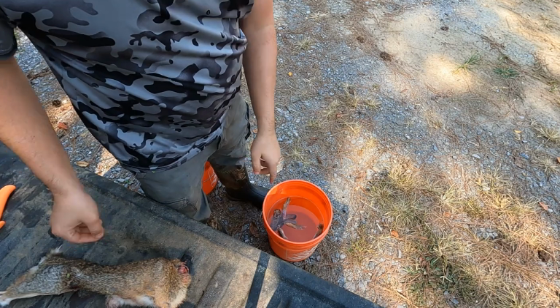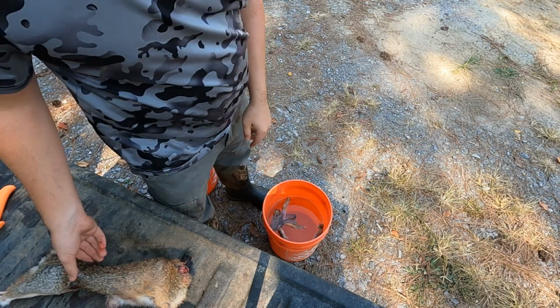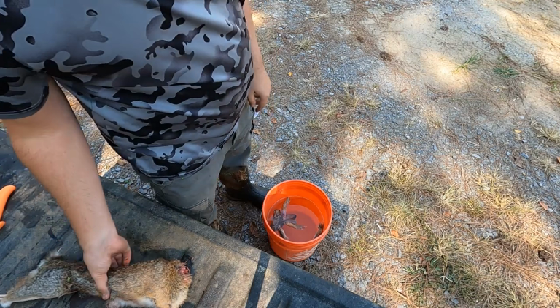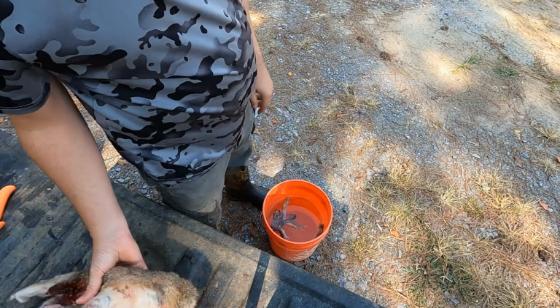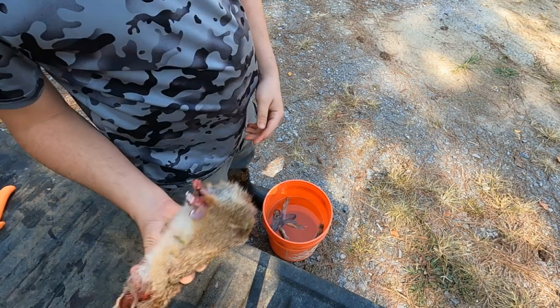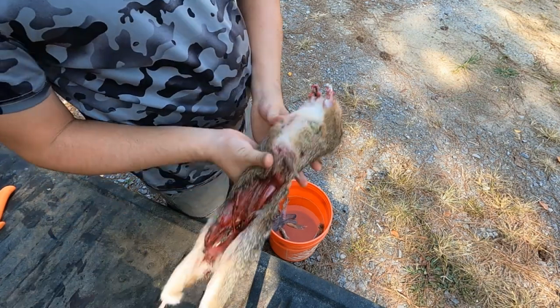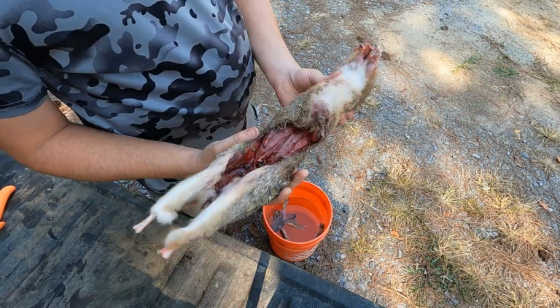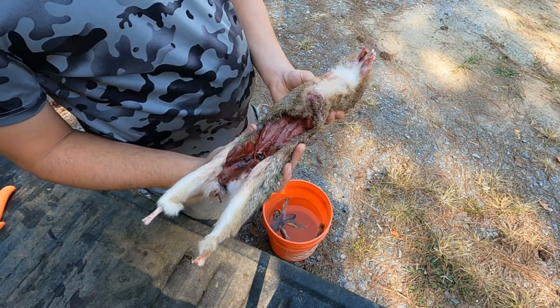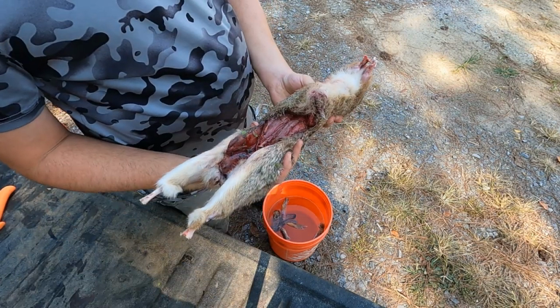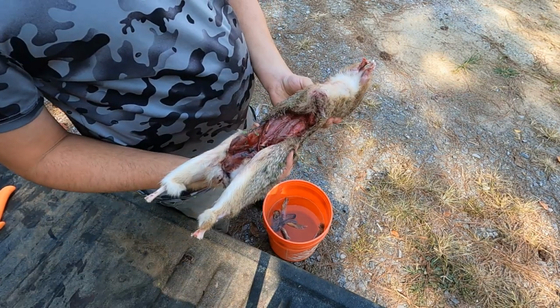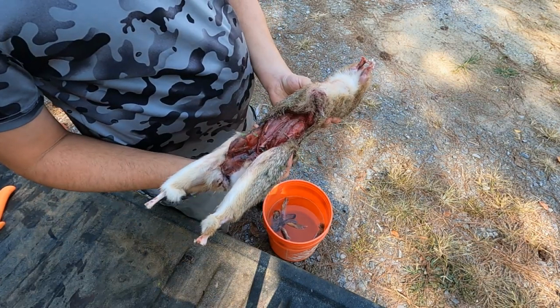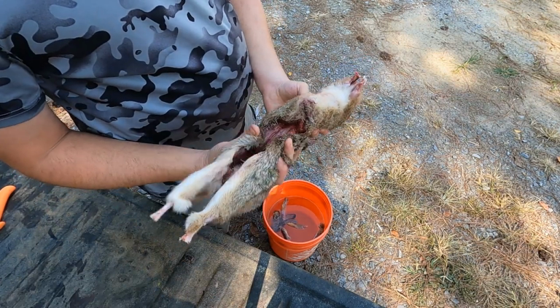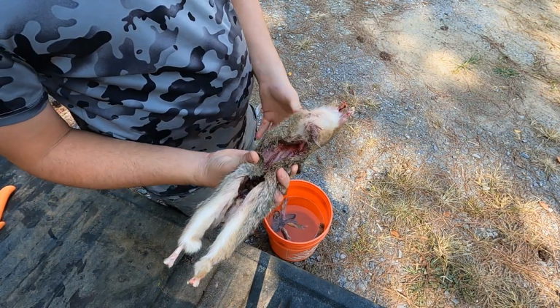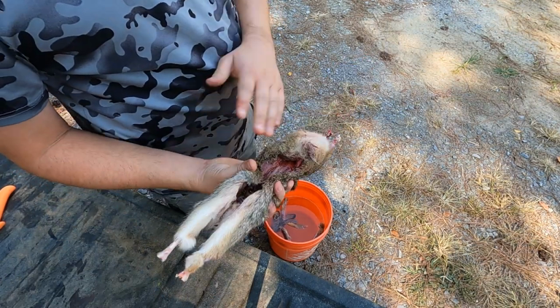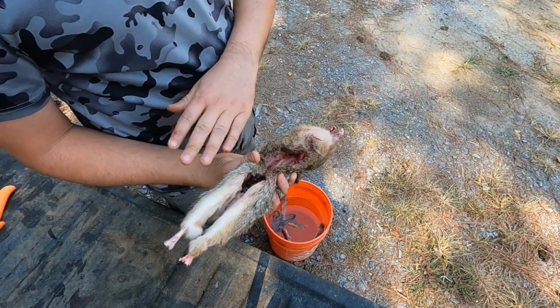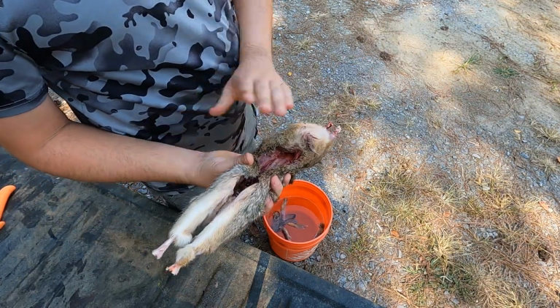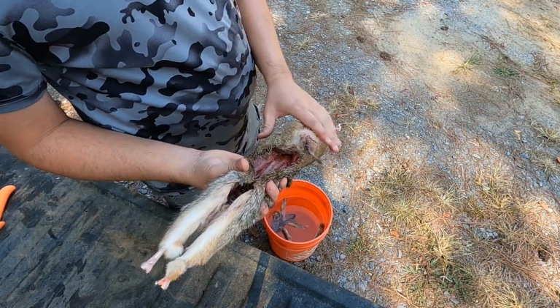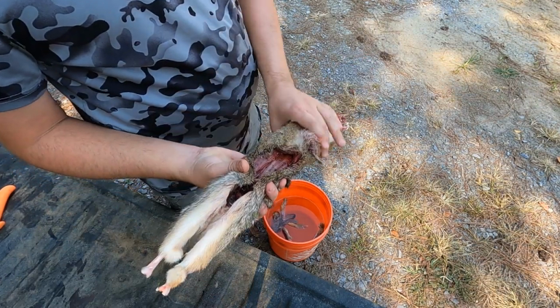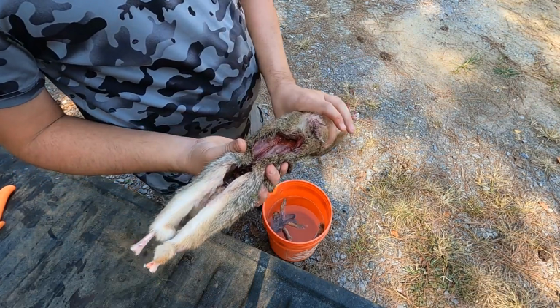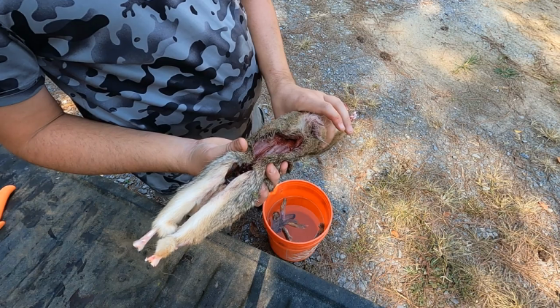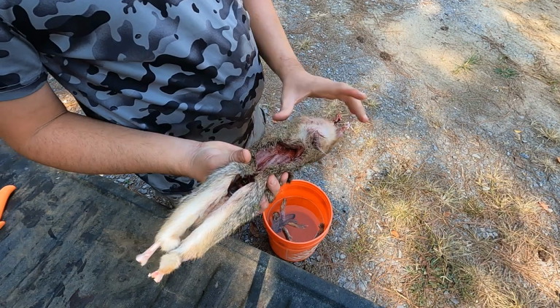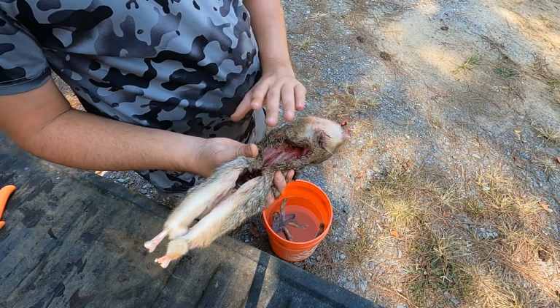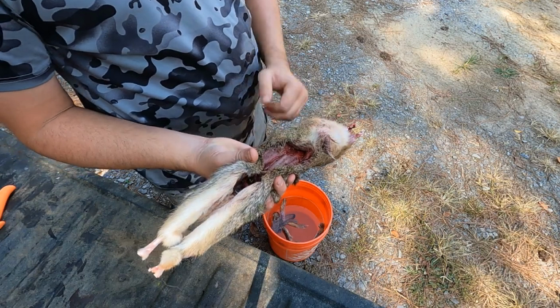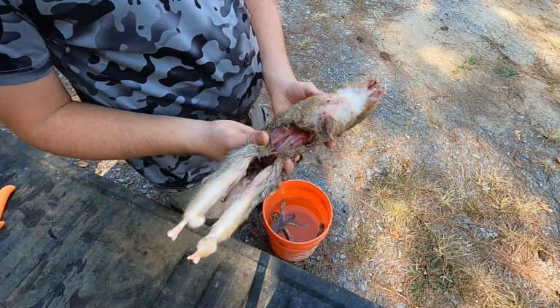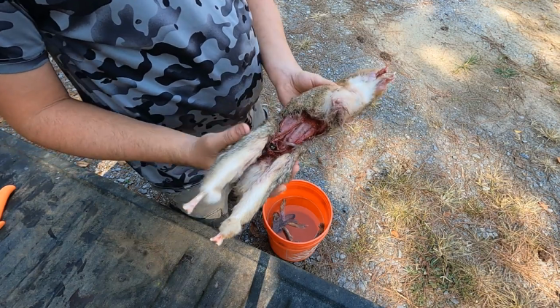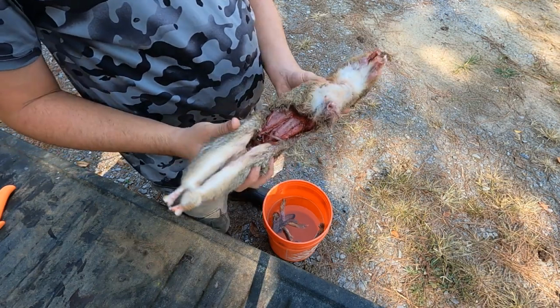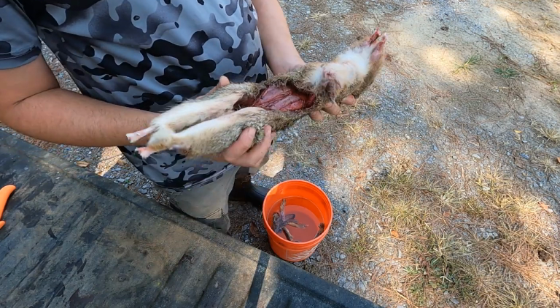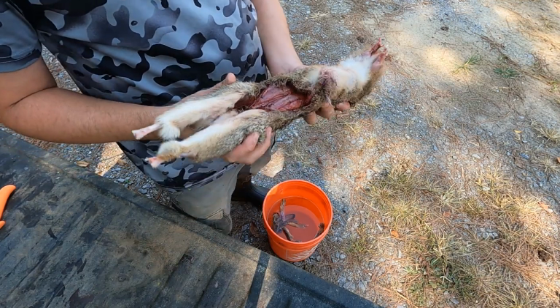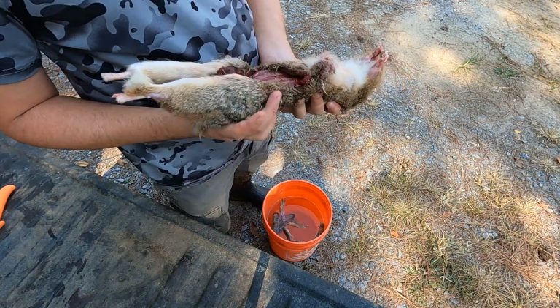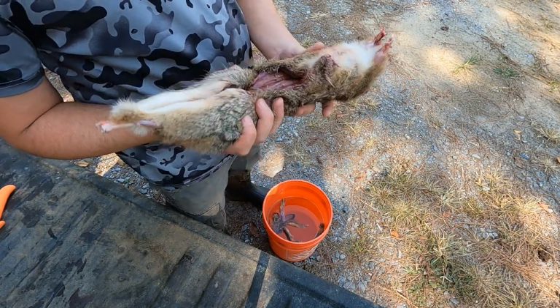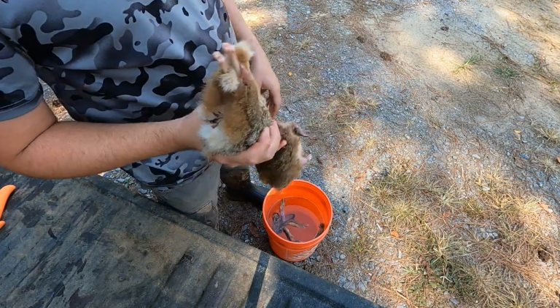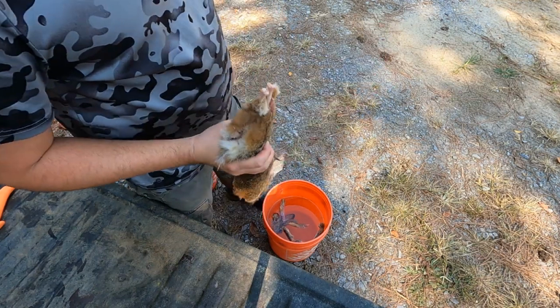Put it in a bucket of water. This keeps all the hair sticking to the skin and sticking to each other, and less hair sticking onto the meat.